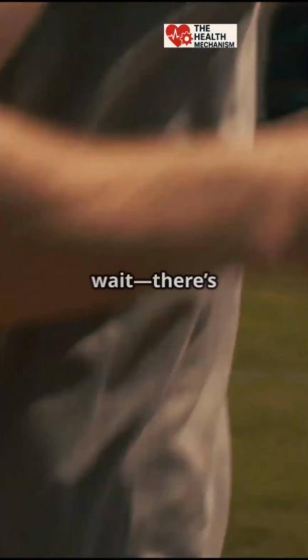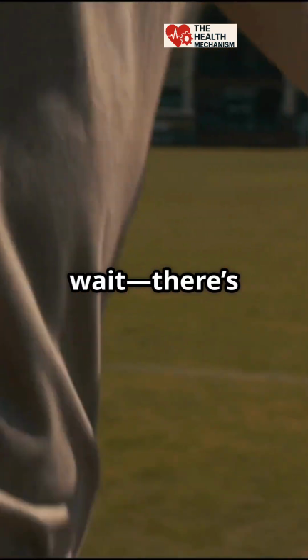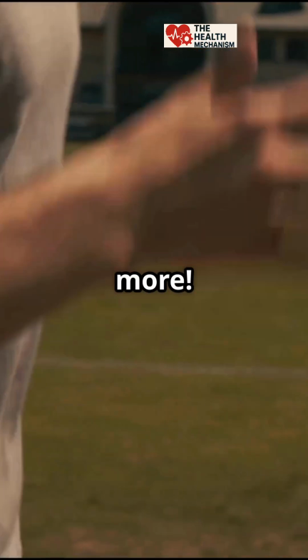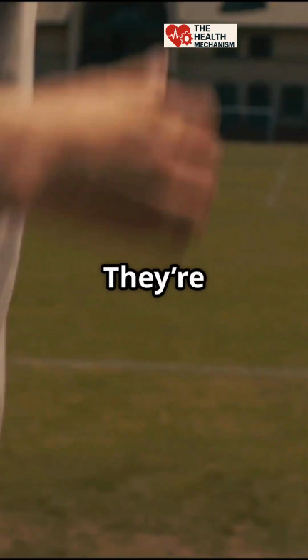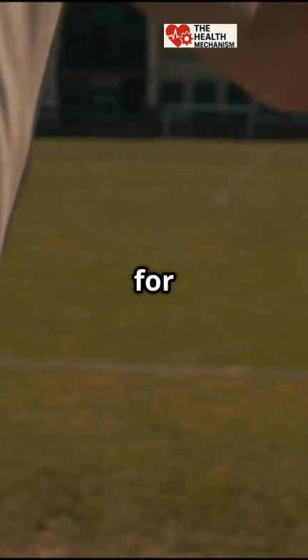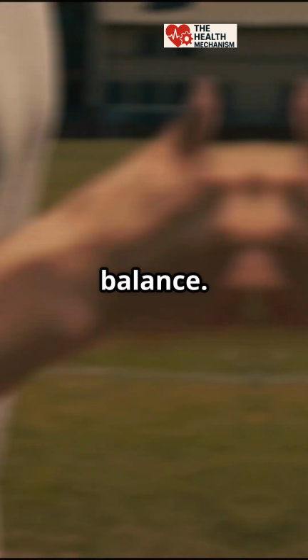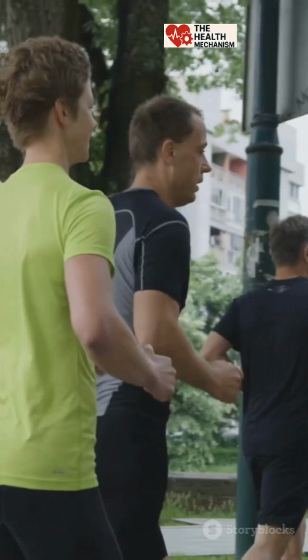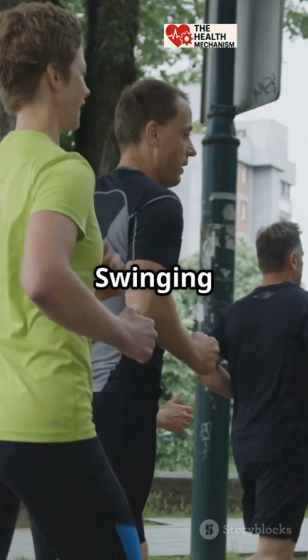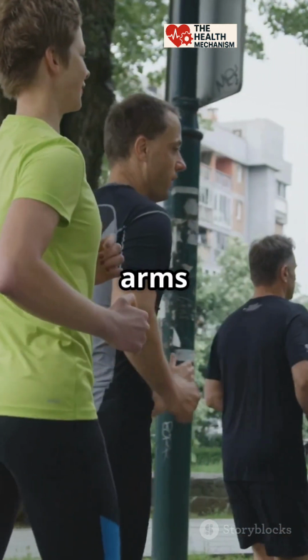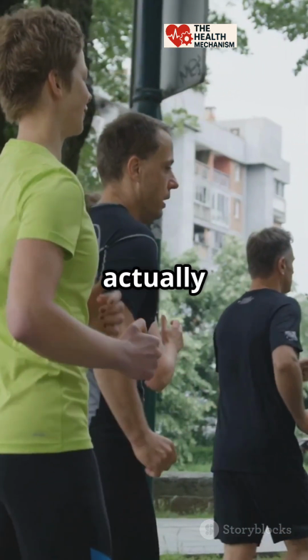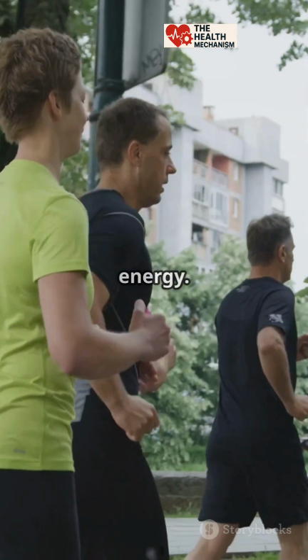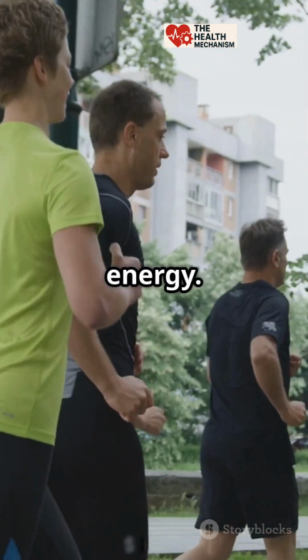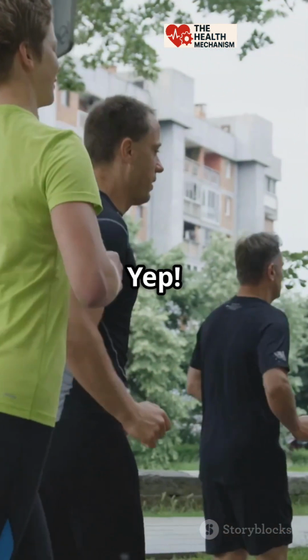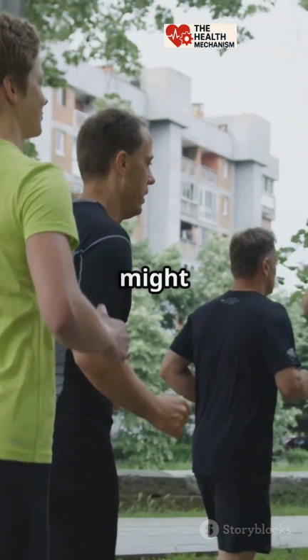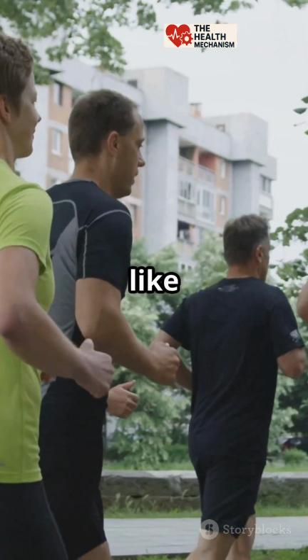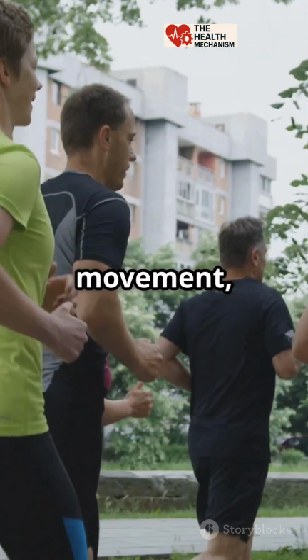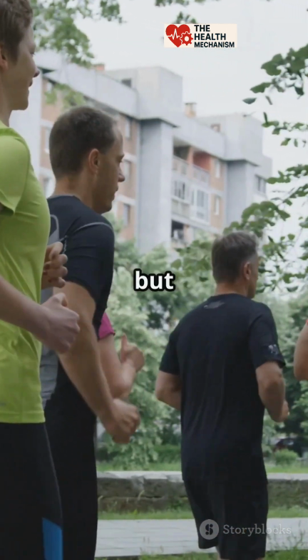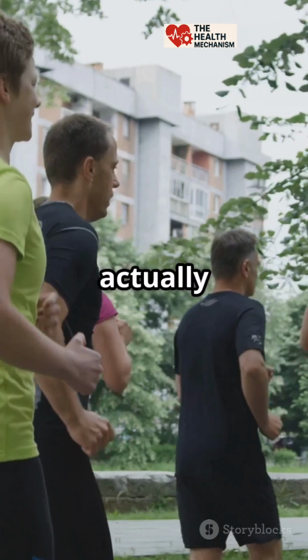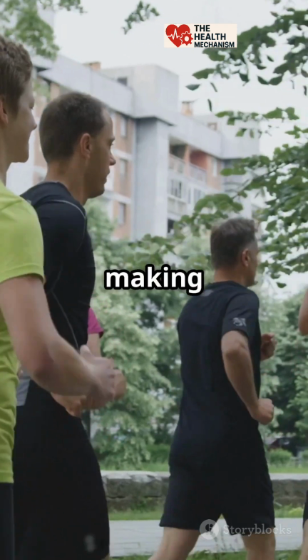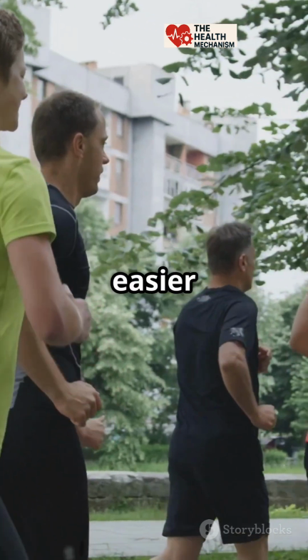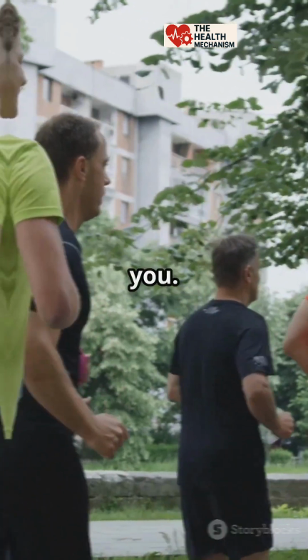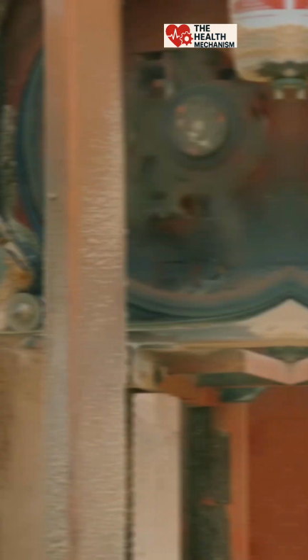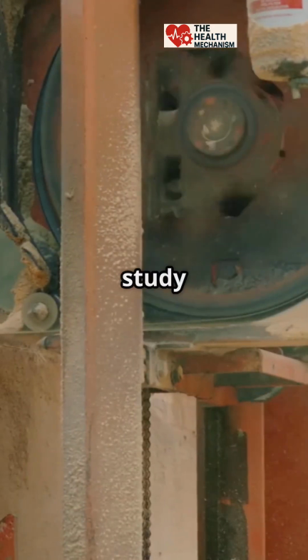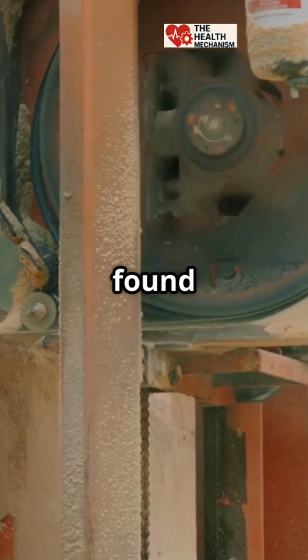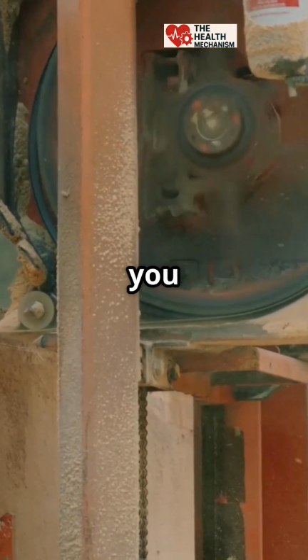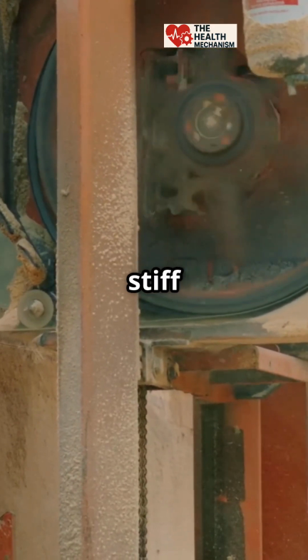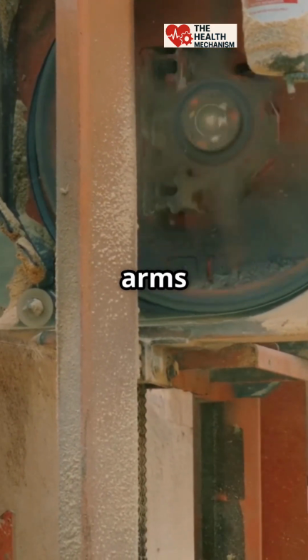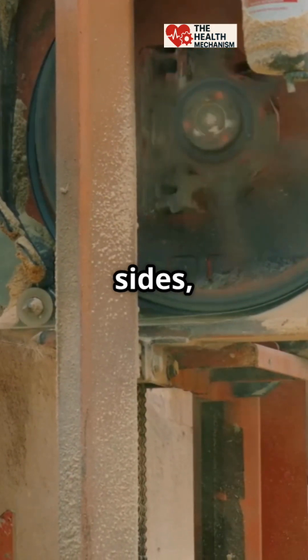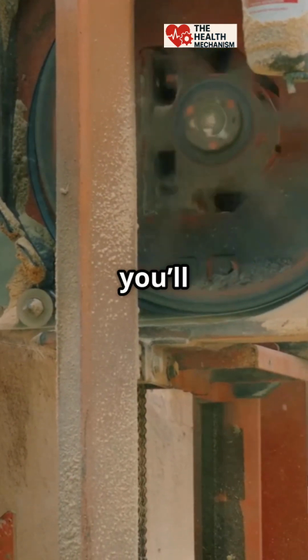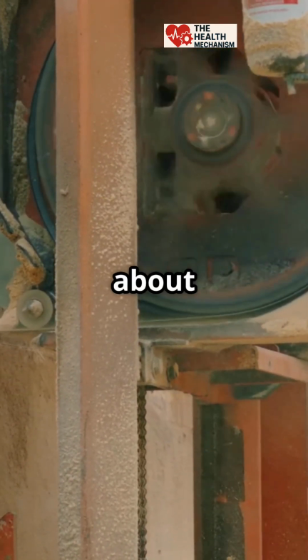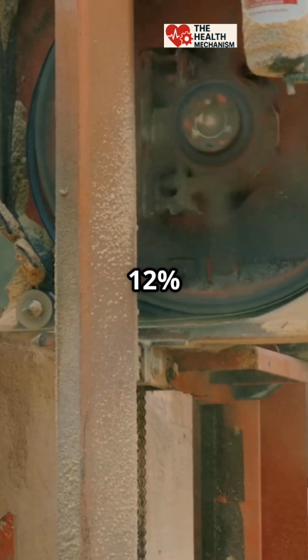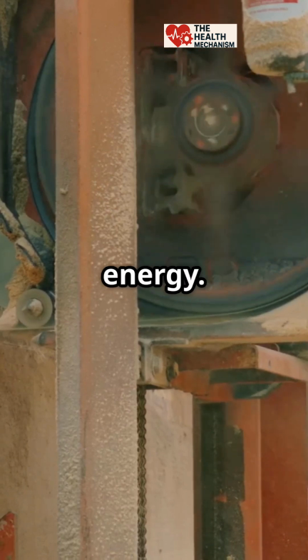But wait, there's more — they're not just for balance. Swinging your arms actually saves you energy. It might seem like extra movement, but it's actually making walking easier for you. A study found that if you walk with stiff arms by your sides, you'll use about 12% more energy.